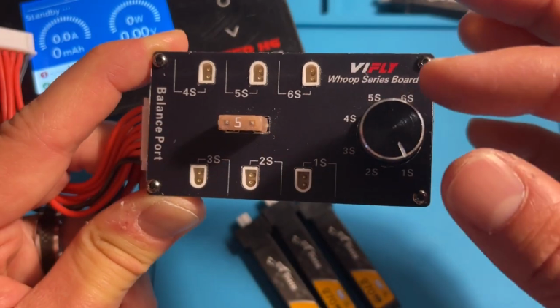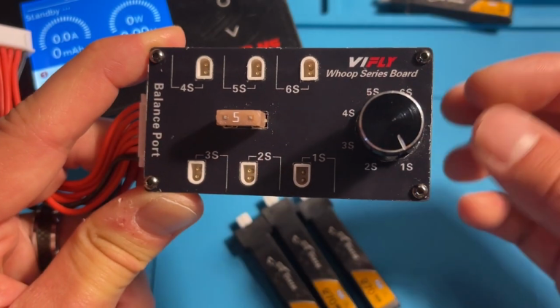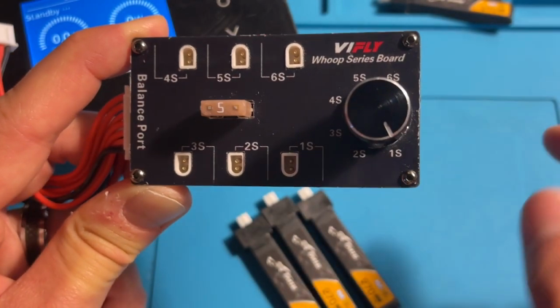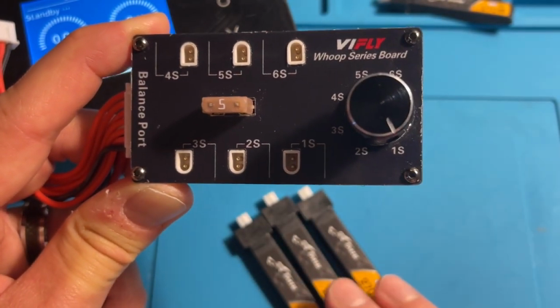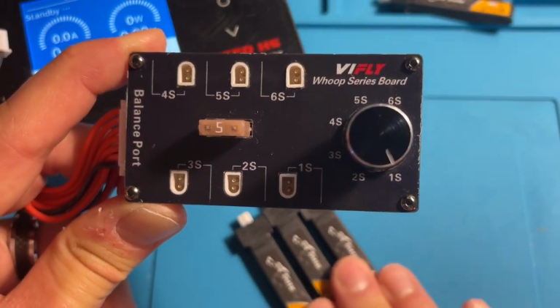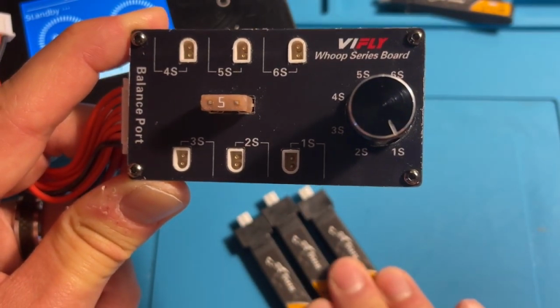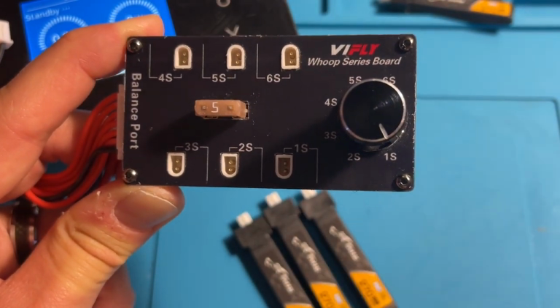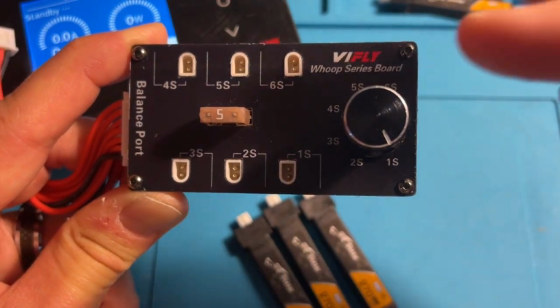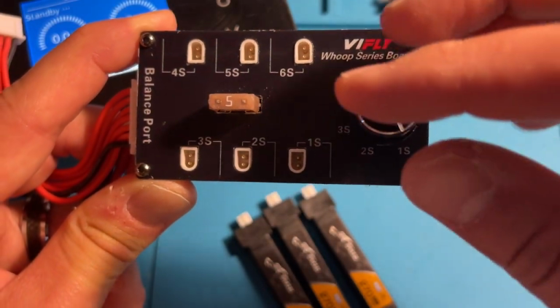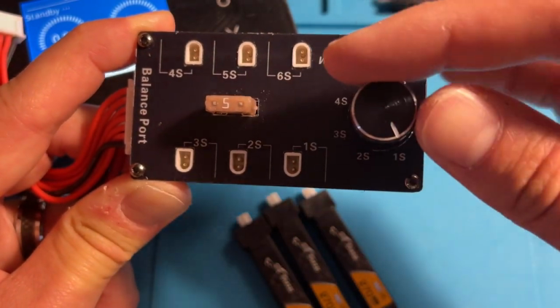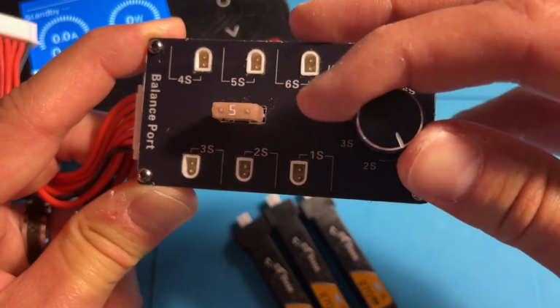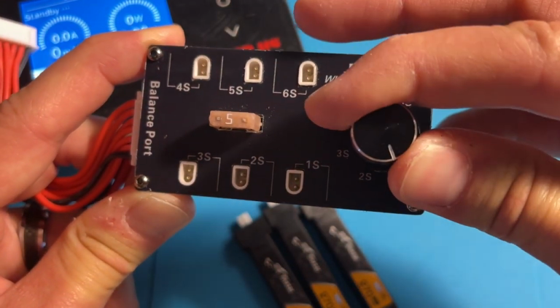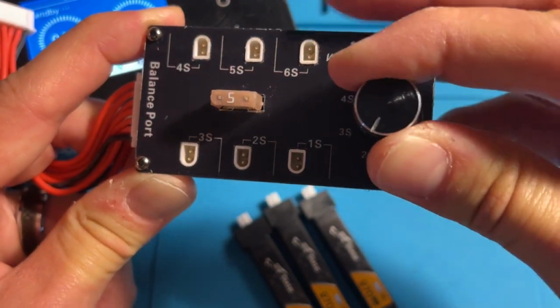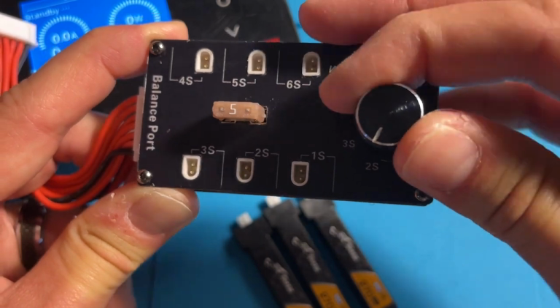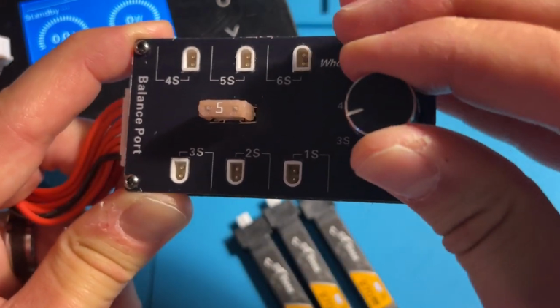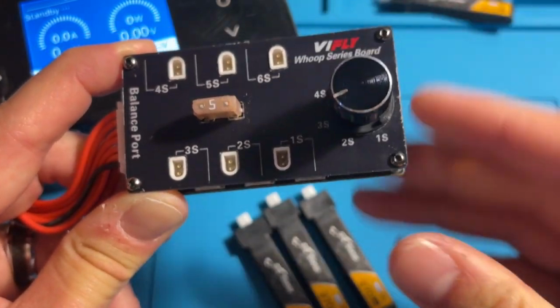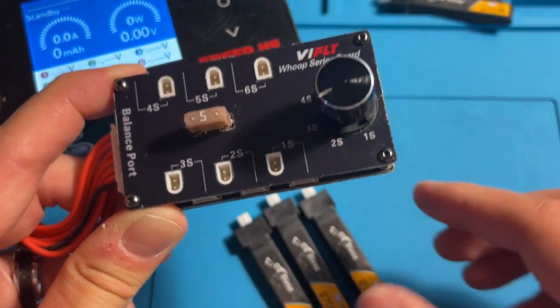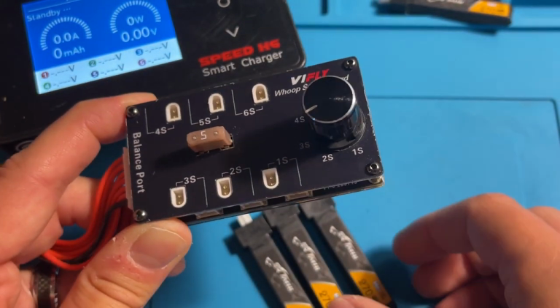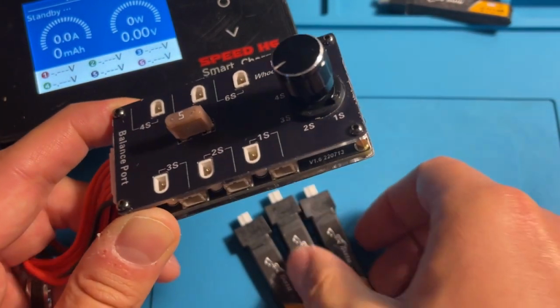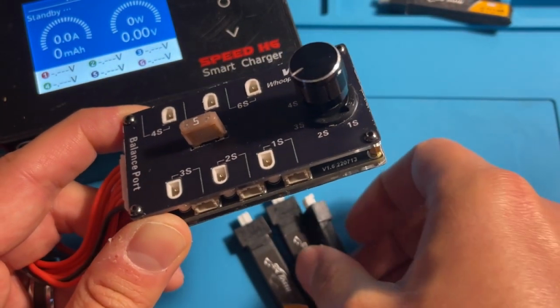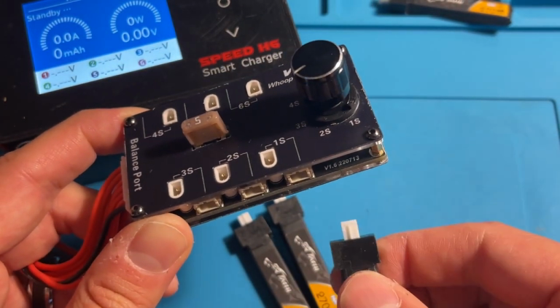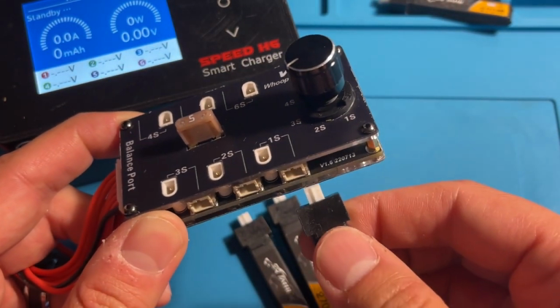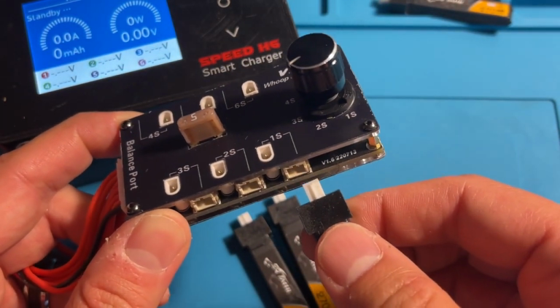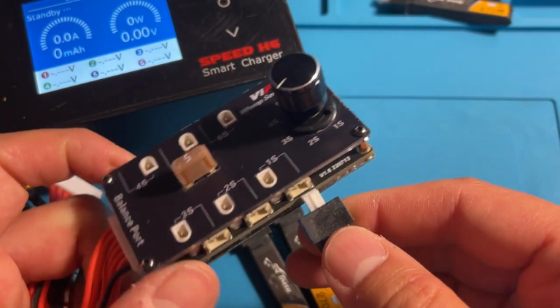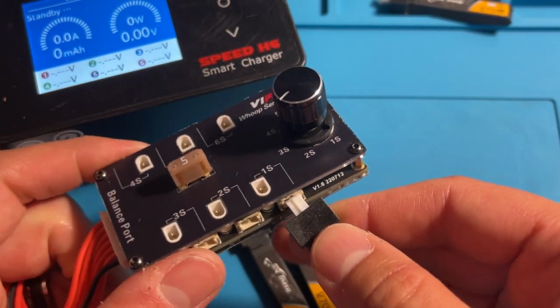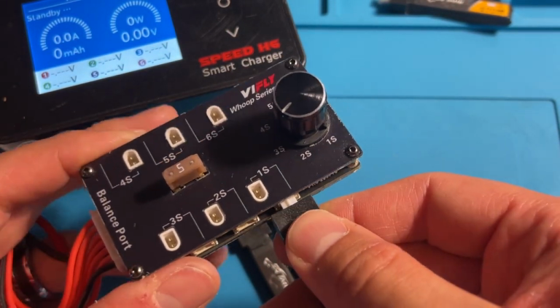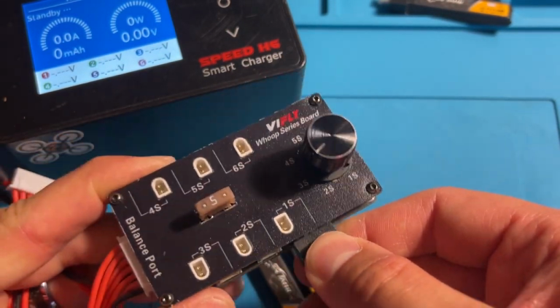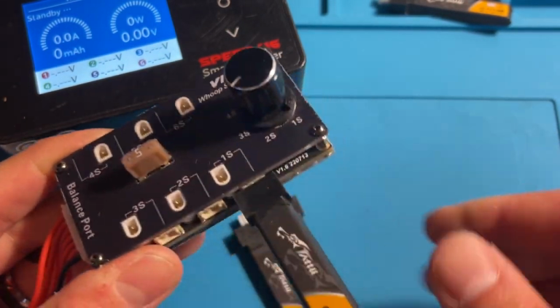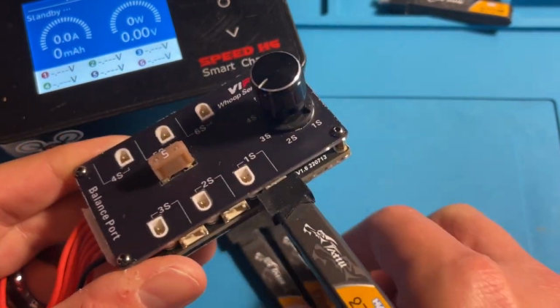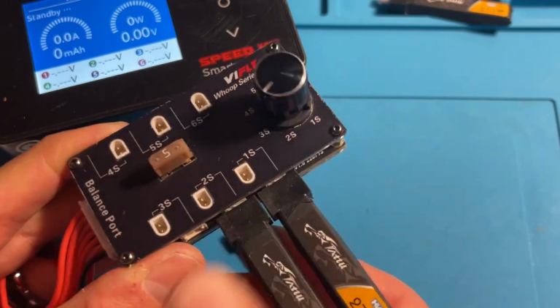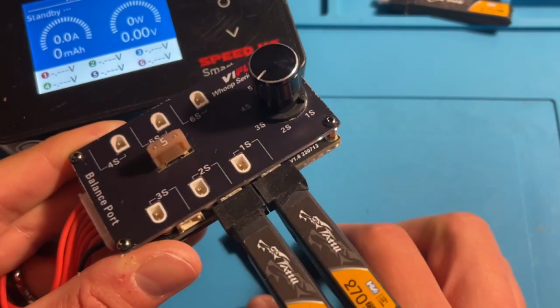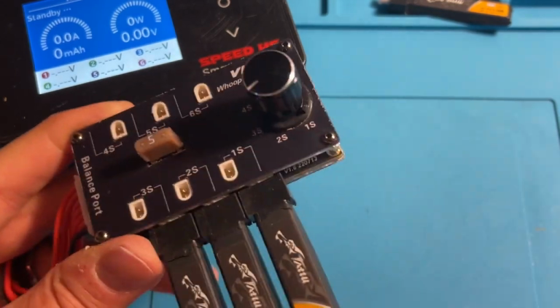So let's say you have three batteries you want to charge — I'm going to turn the knob to the 3S setting. Now I'm going to connect each battery one by one: one, two, three.